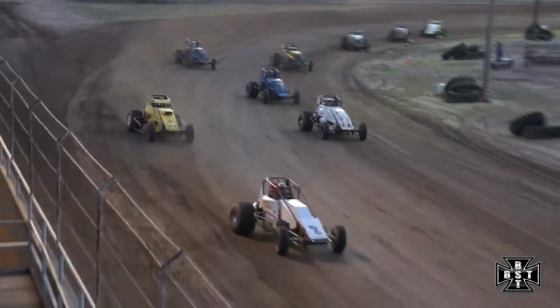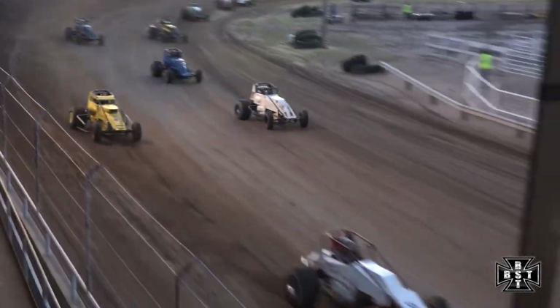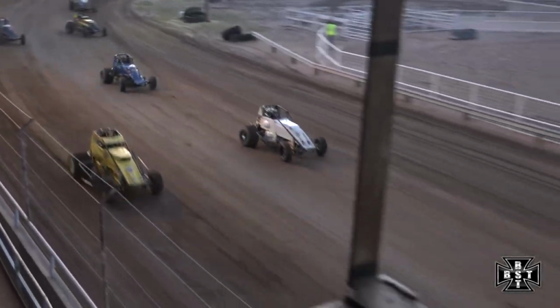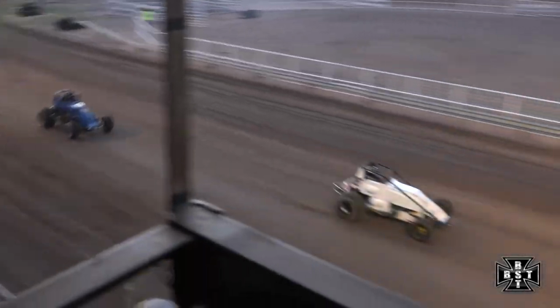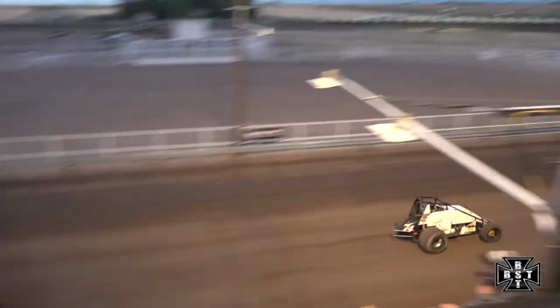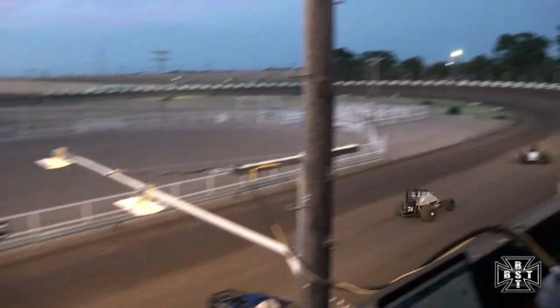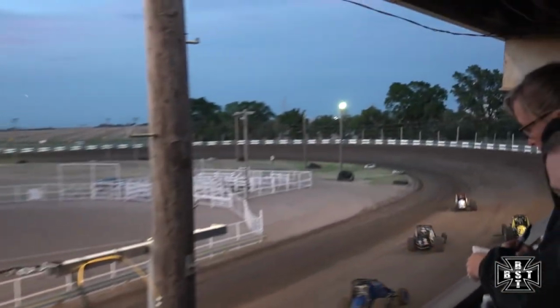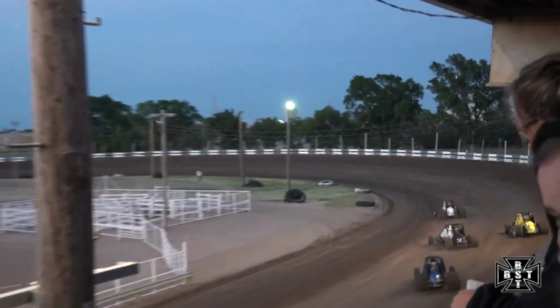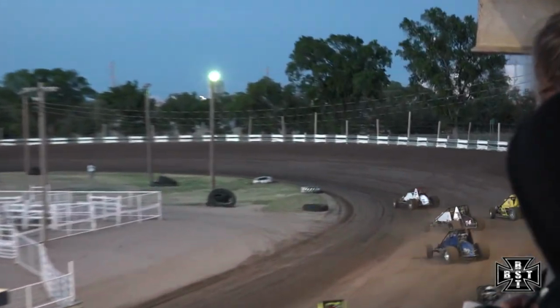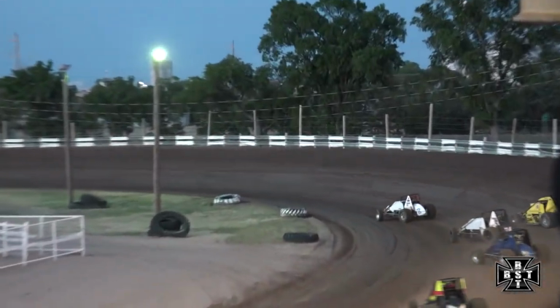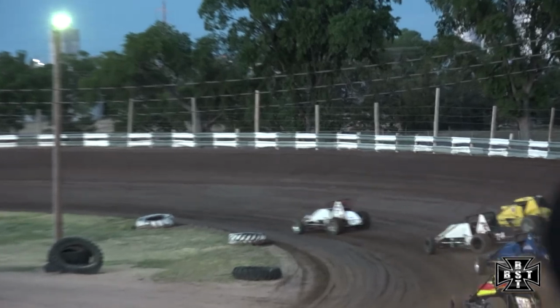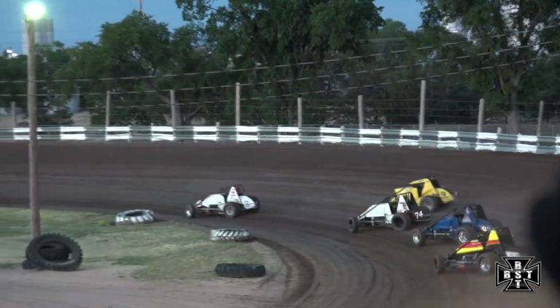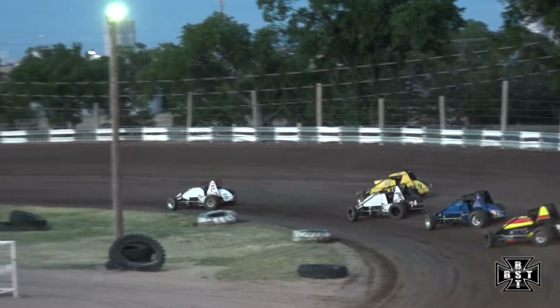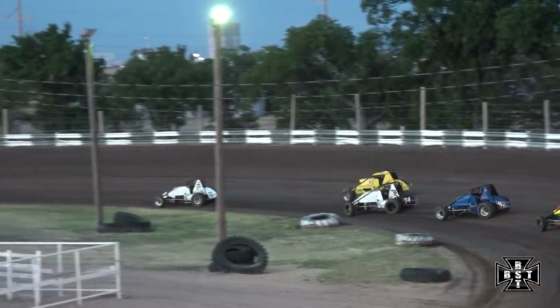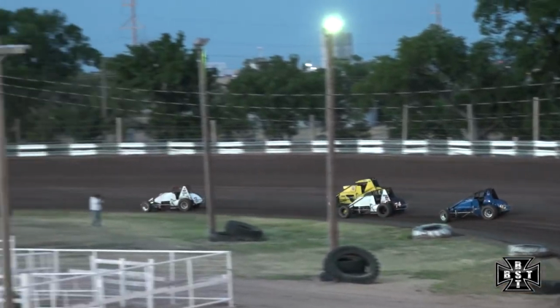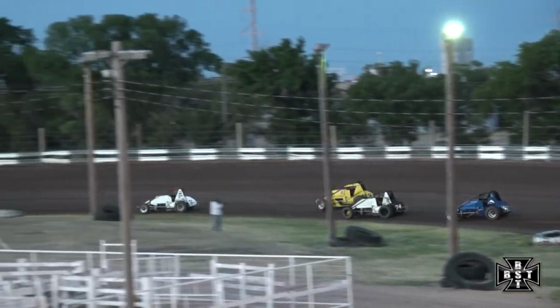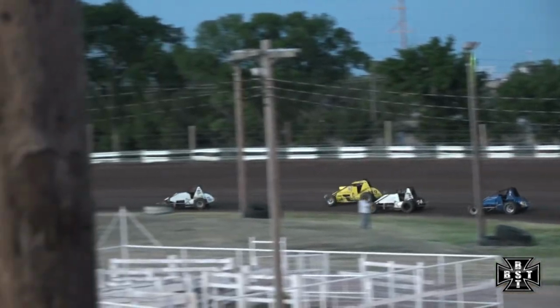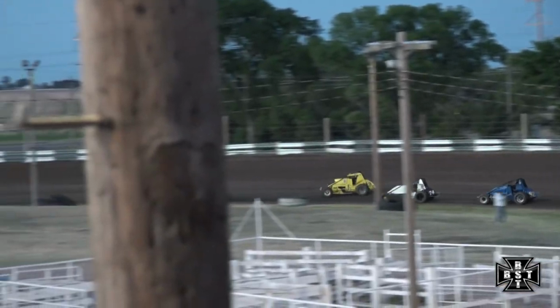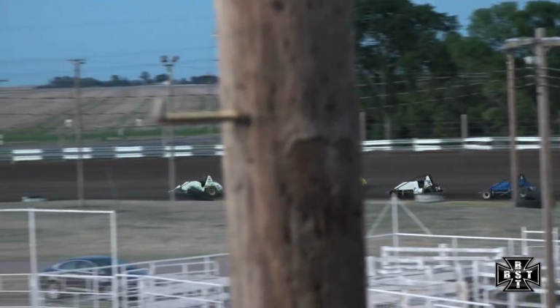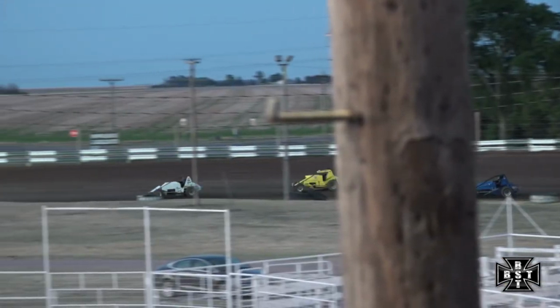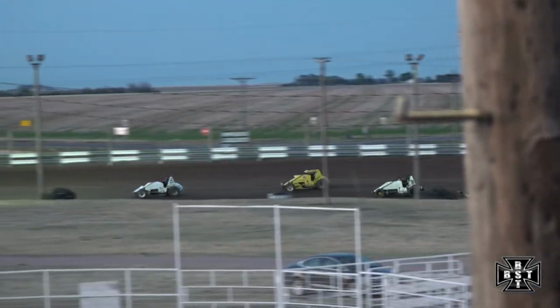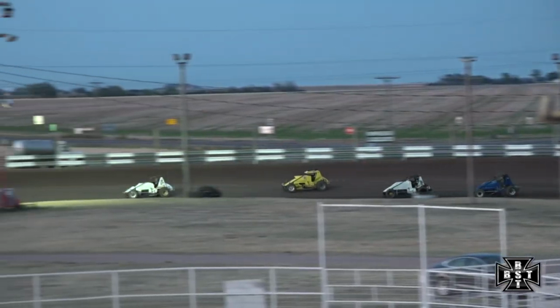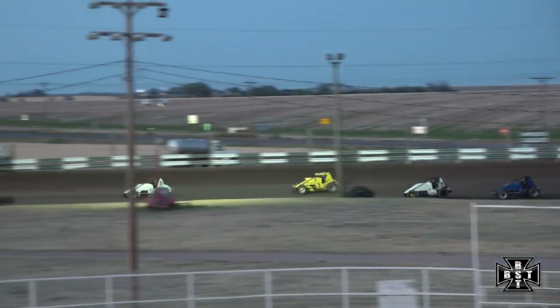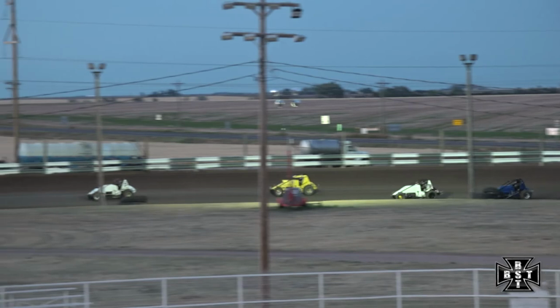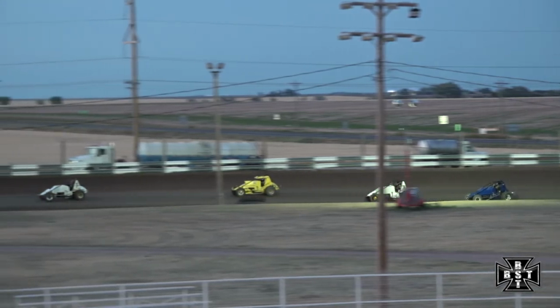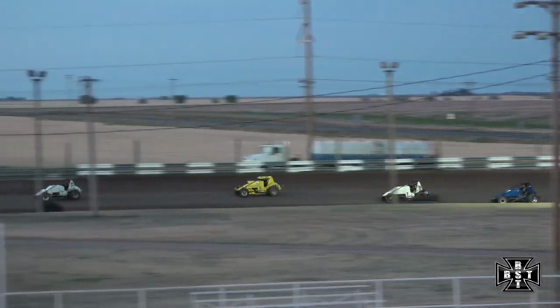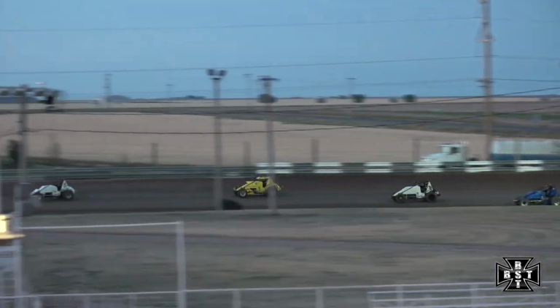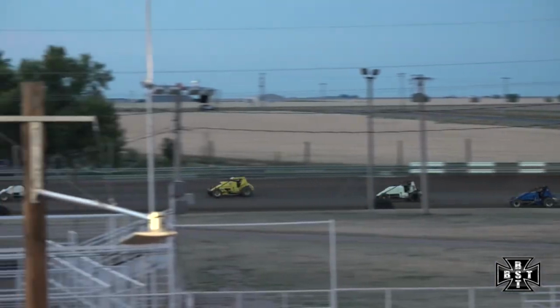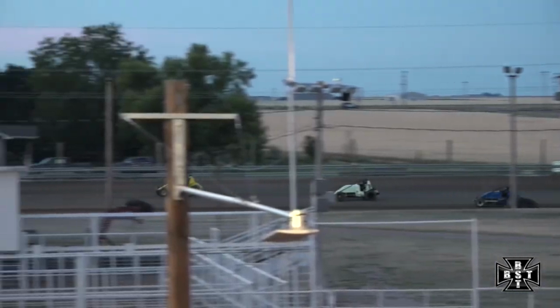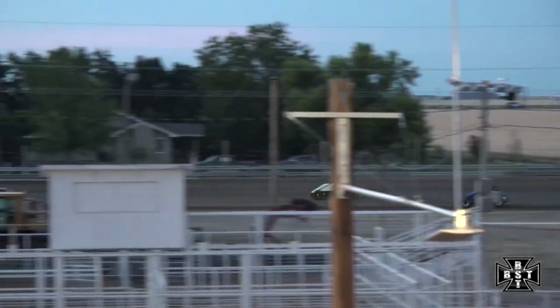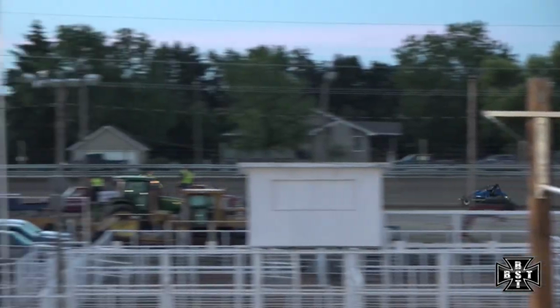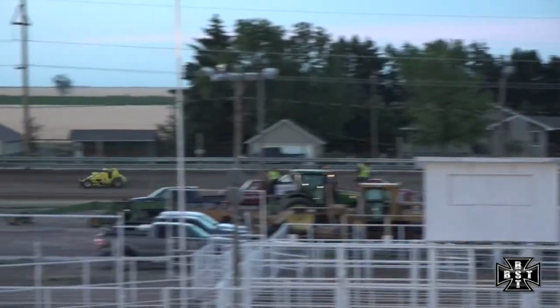Down the front straightaway. Battle for second now. C. Schultz on the outside. Here comes Zach Merritt. Merritt up to the left rear — Hoosier Racing Tire up. C. Schultz able to drive away now down the back straightaway.